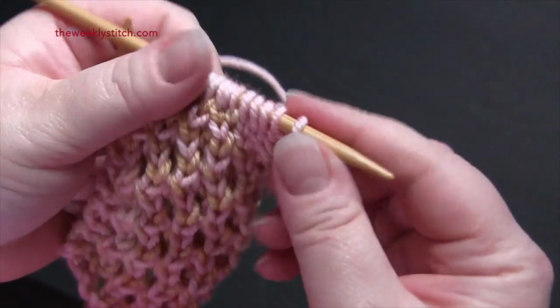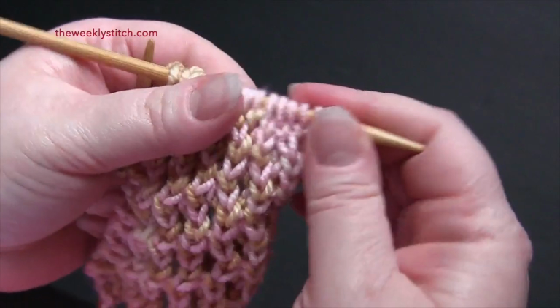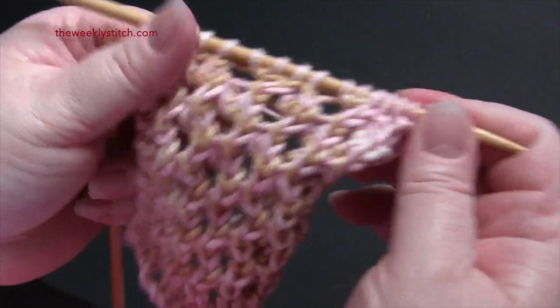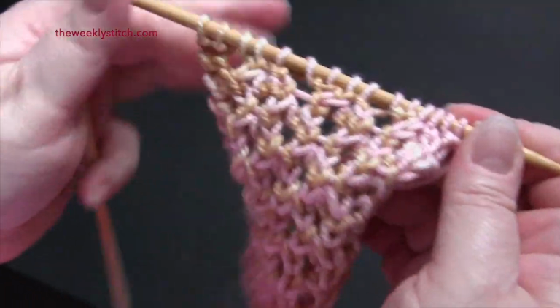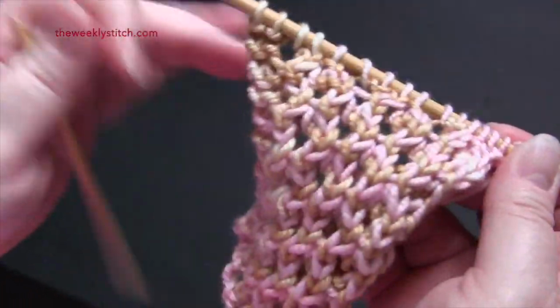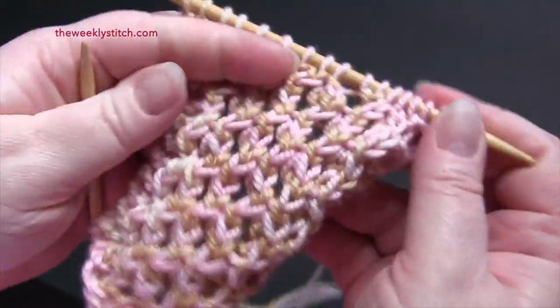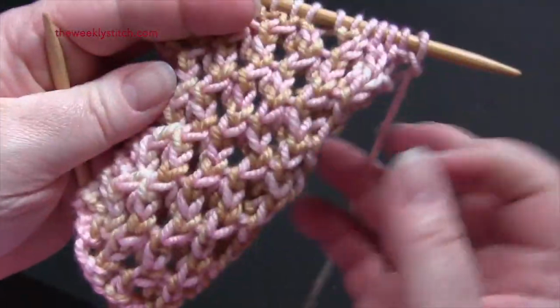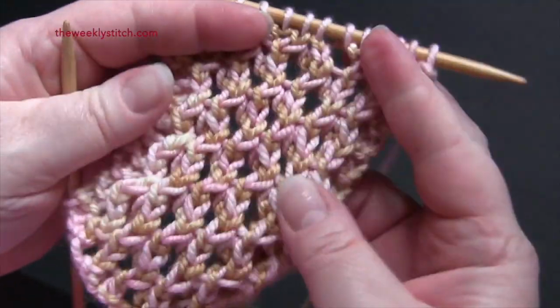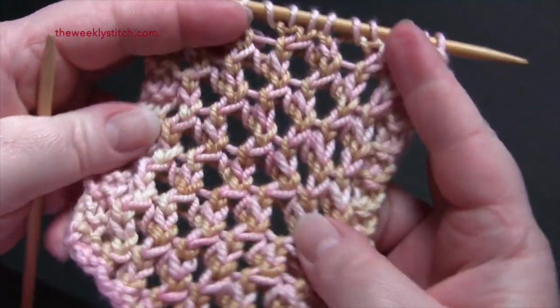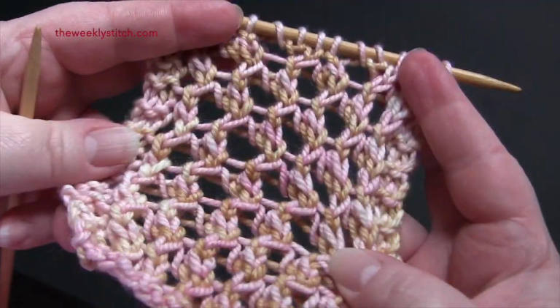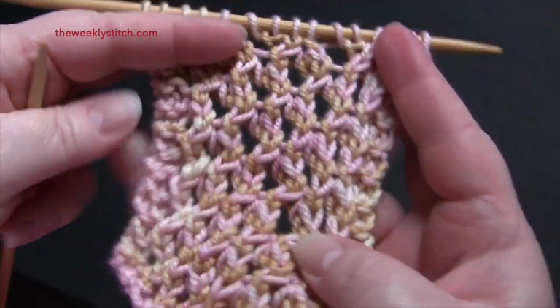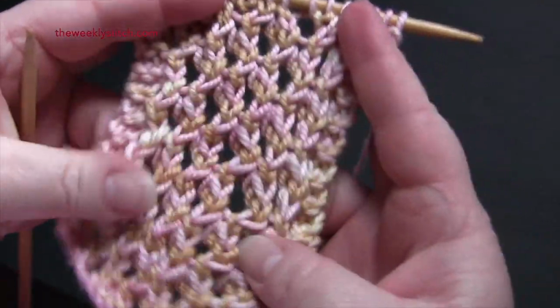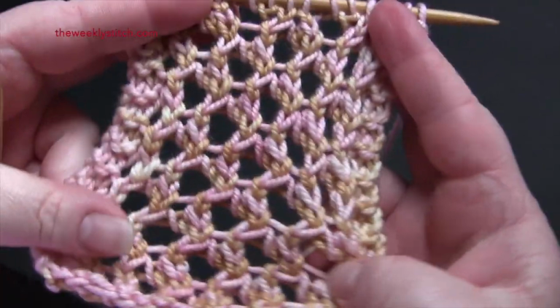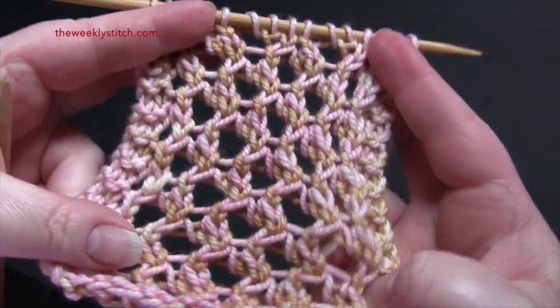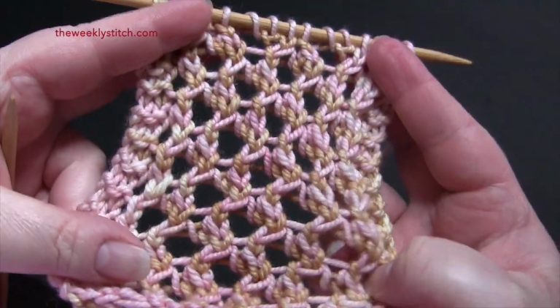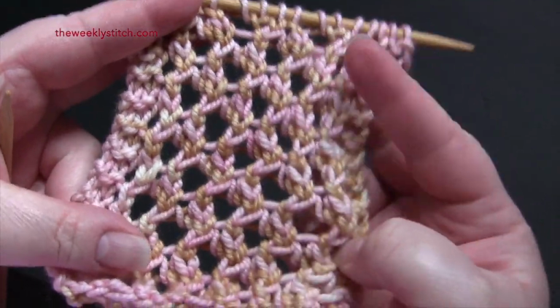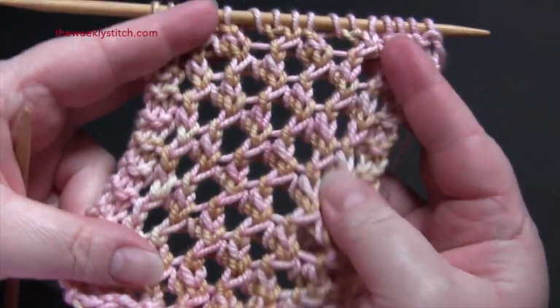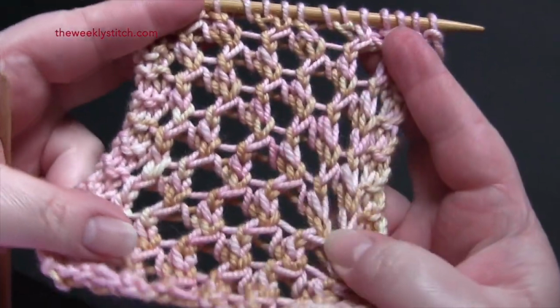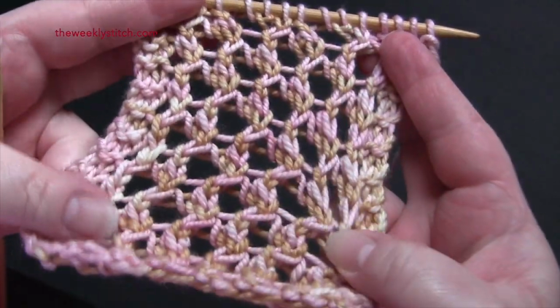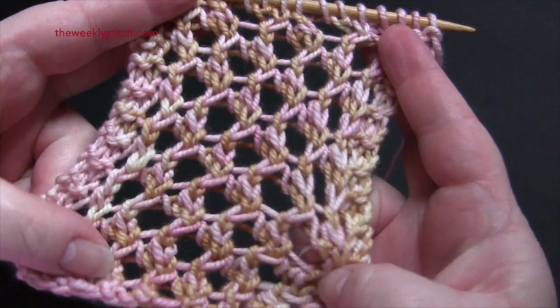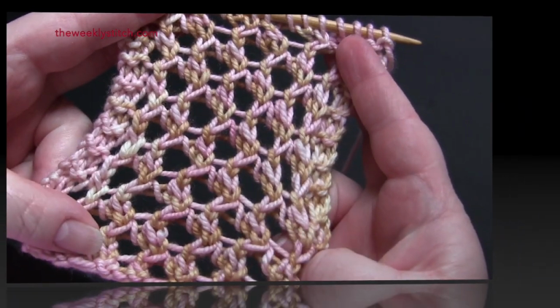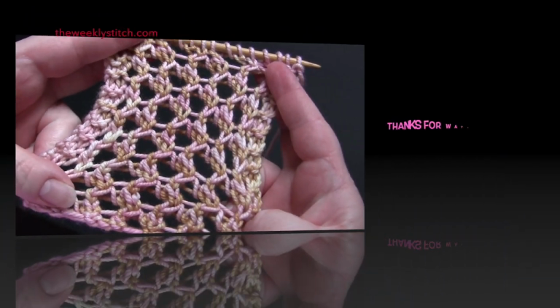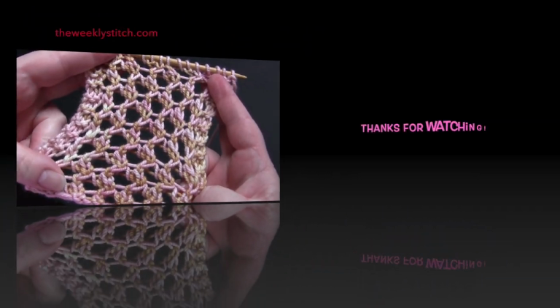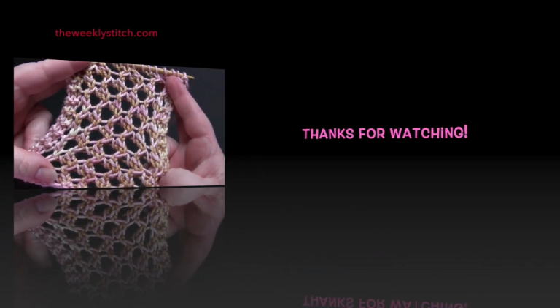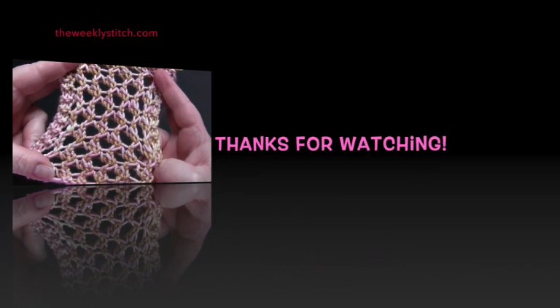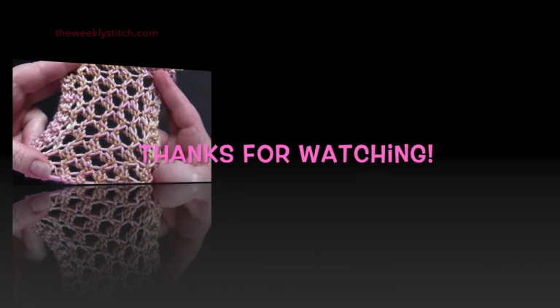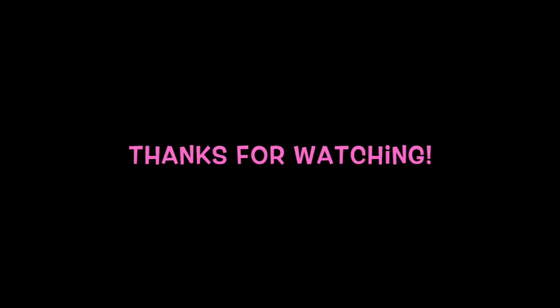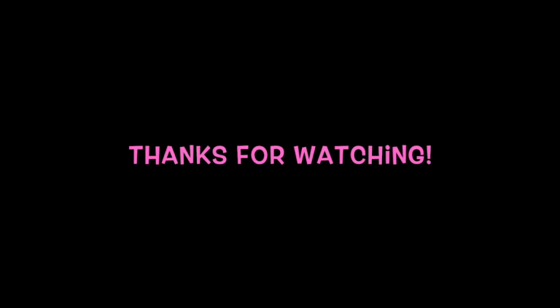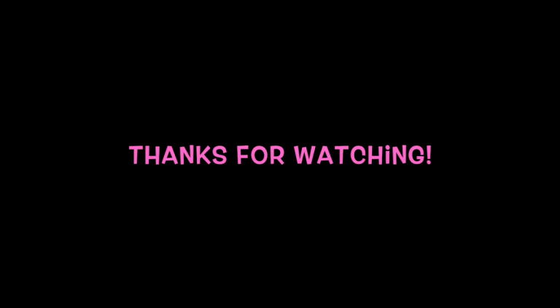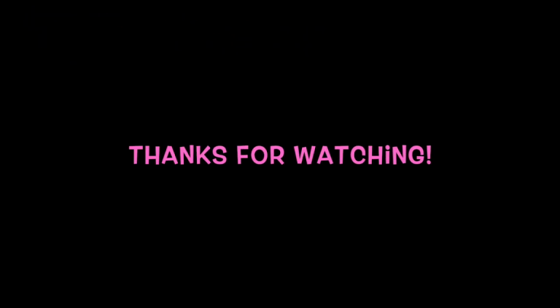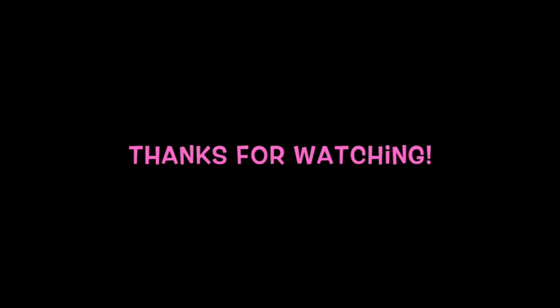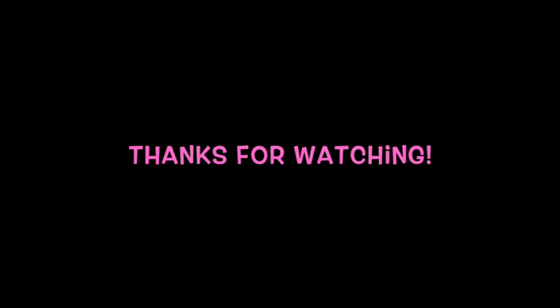And you just repeat those four rows for the pattern.